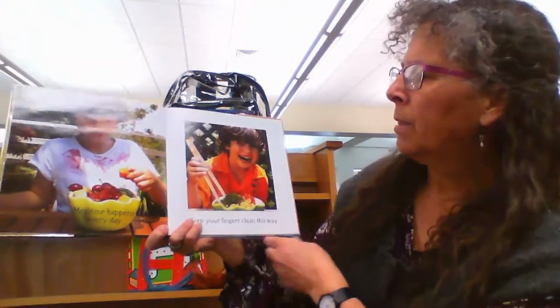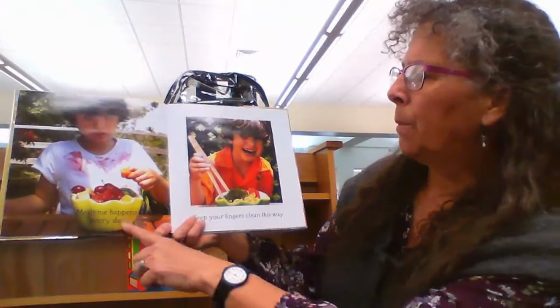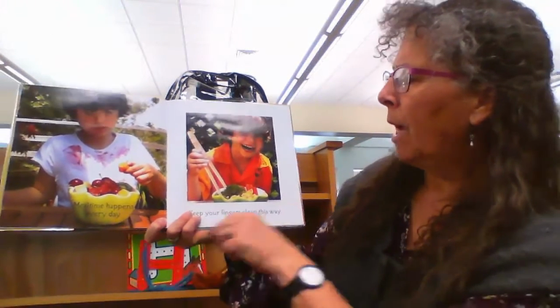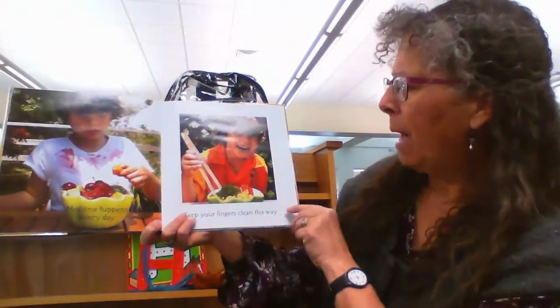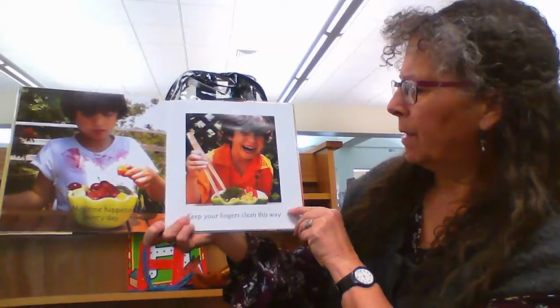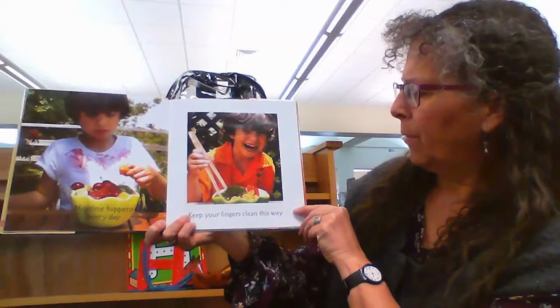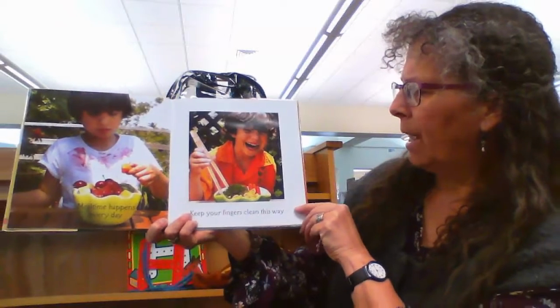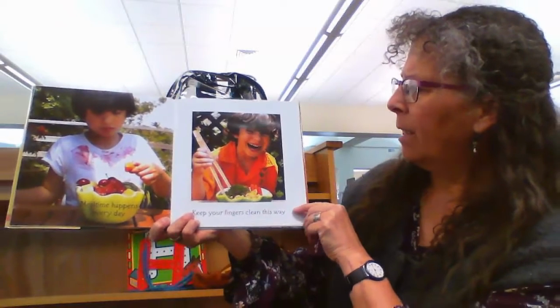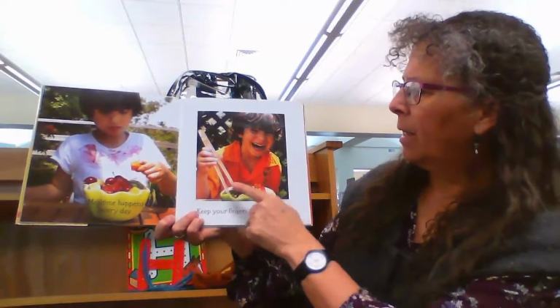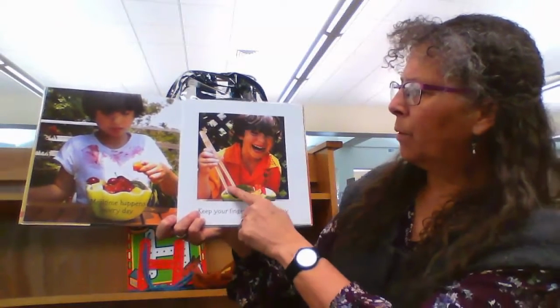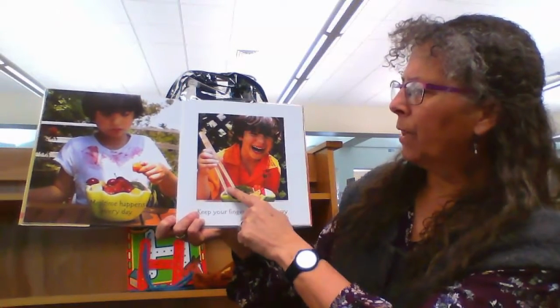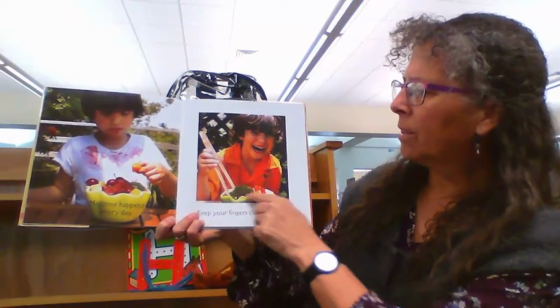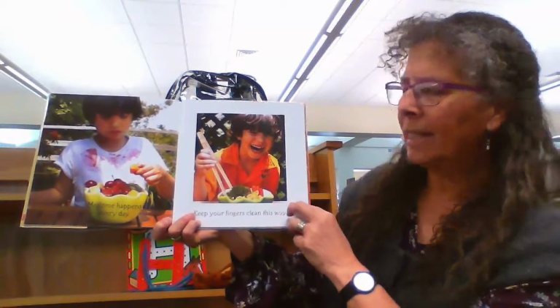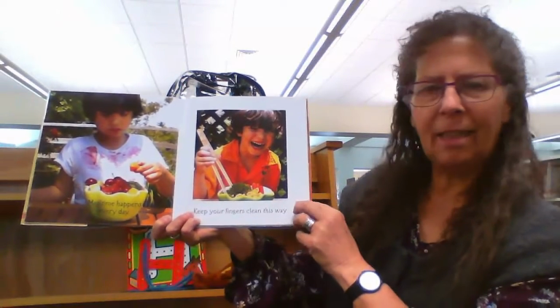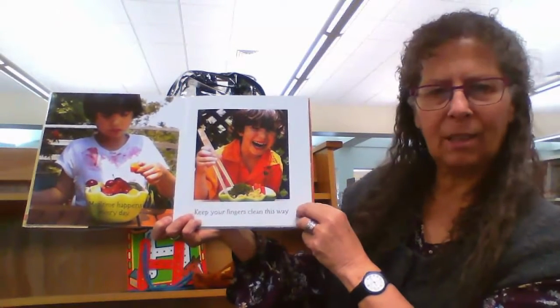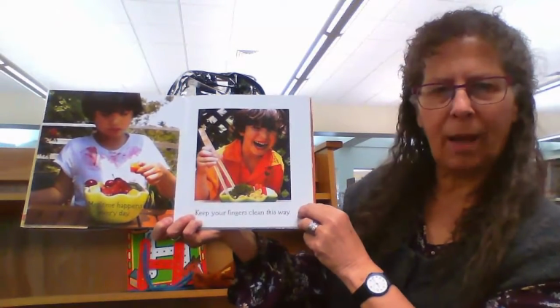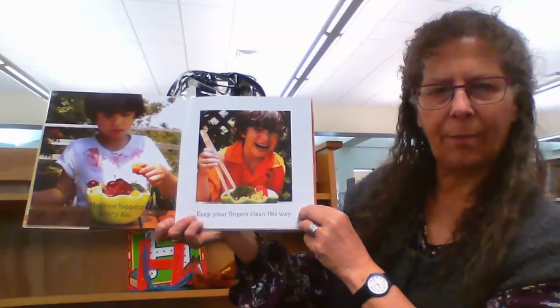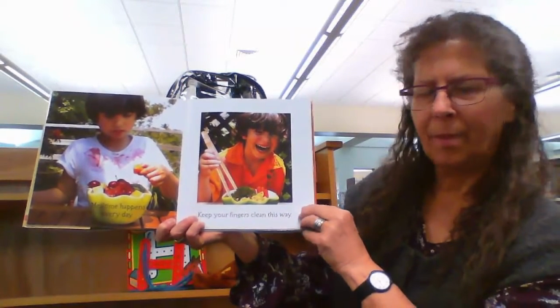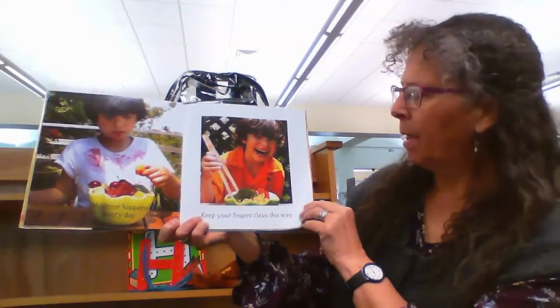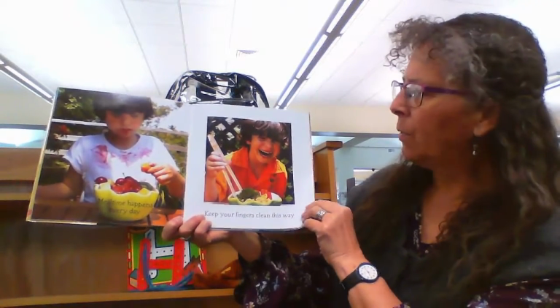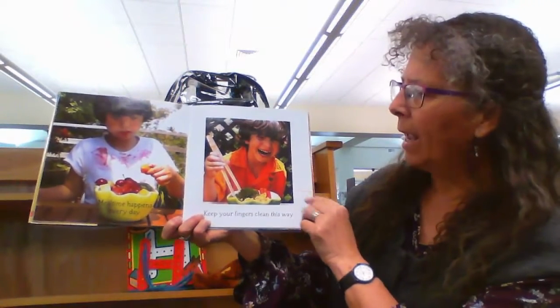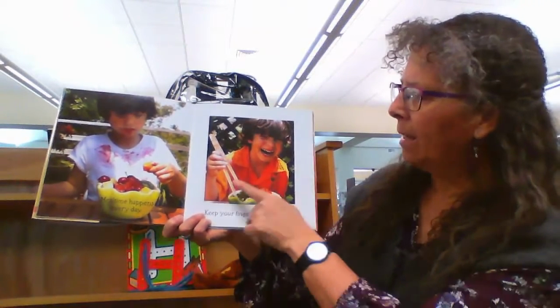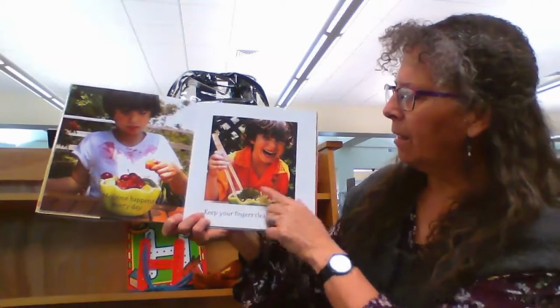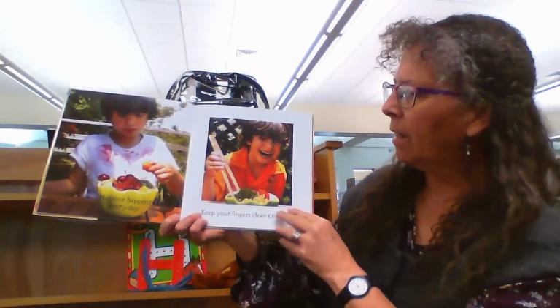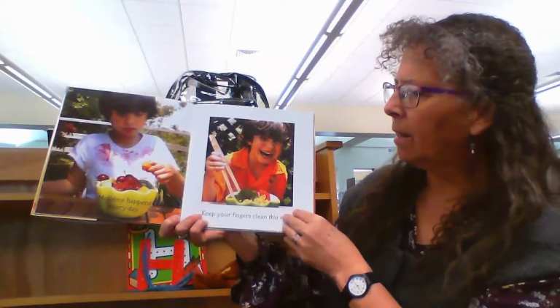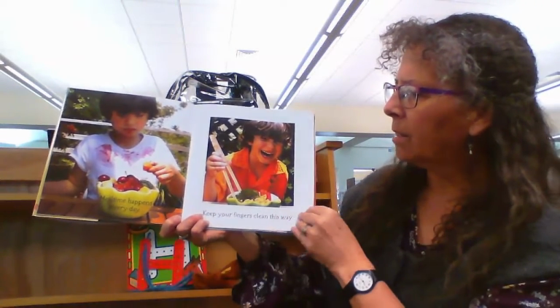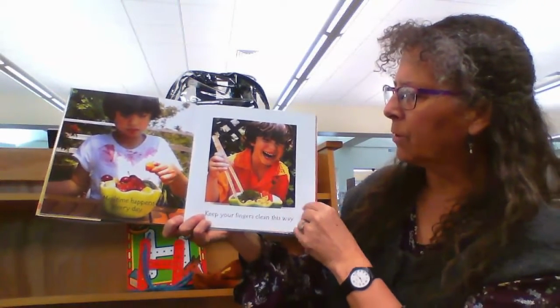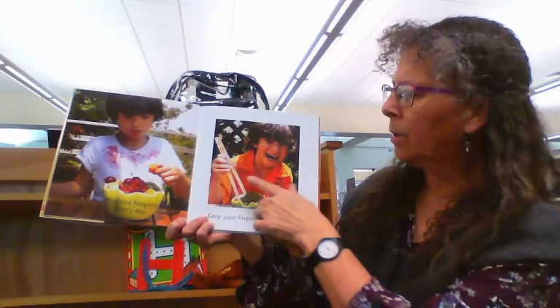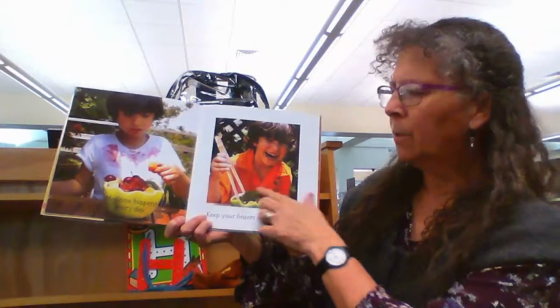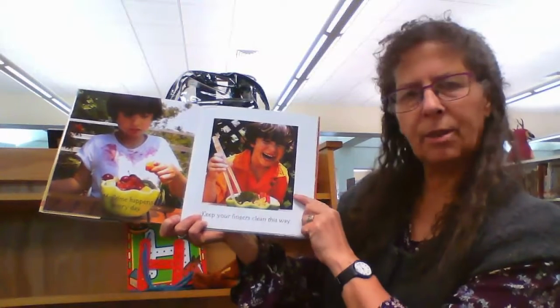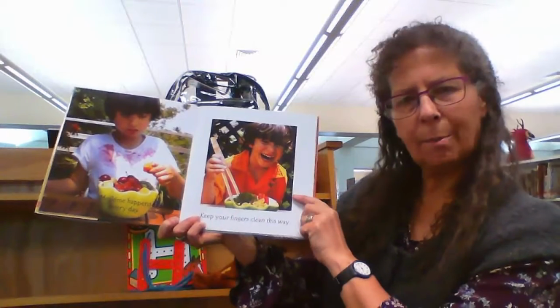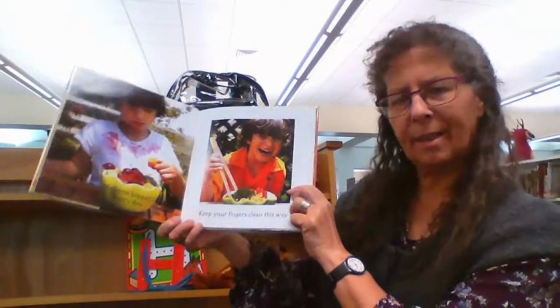So: 'Mealtime happens every day. Keep your fingers clean this way.' And the handy thing in that picture was the chopsticks.